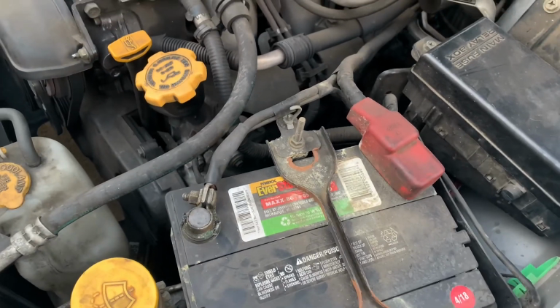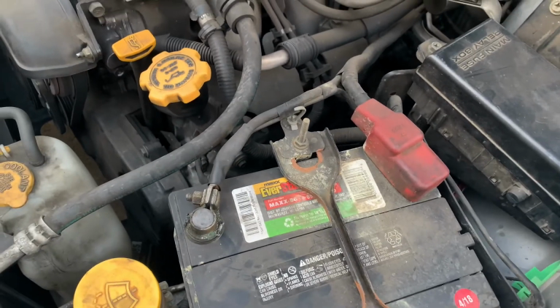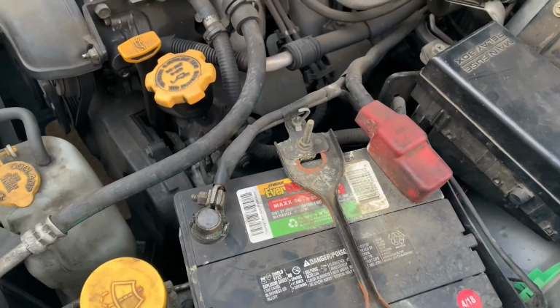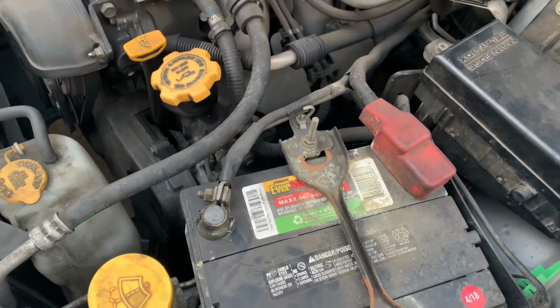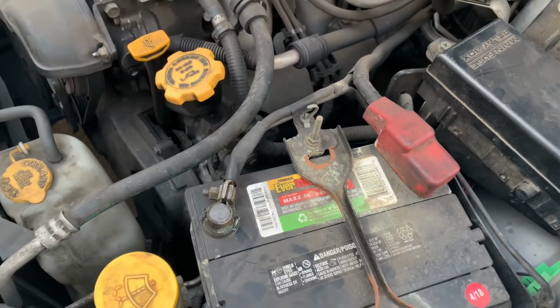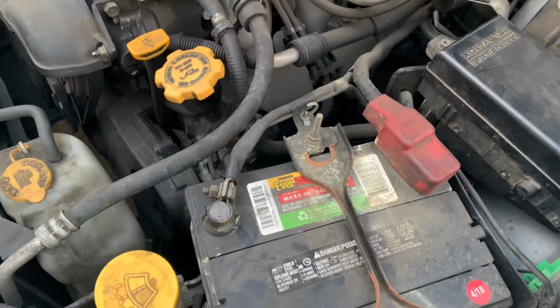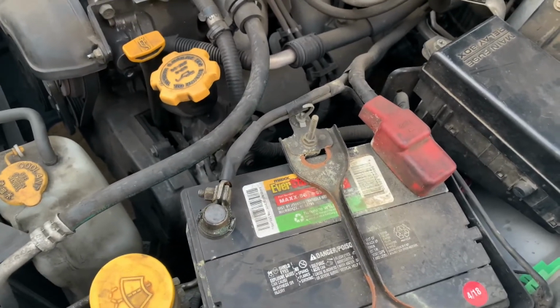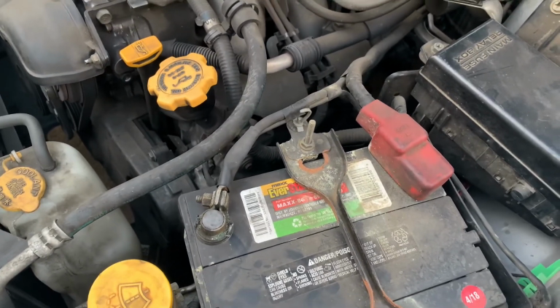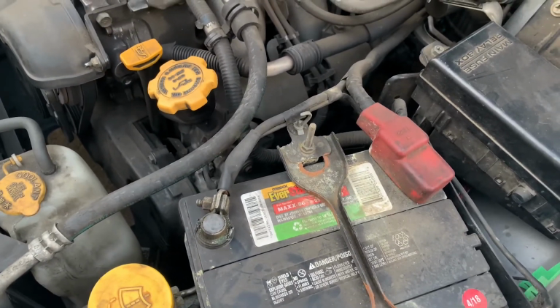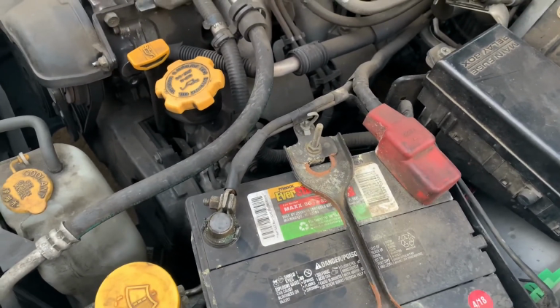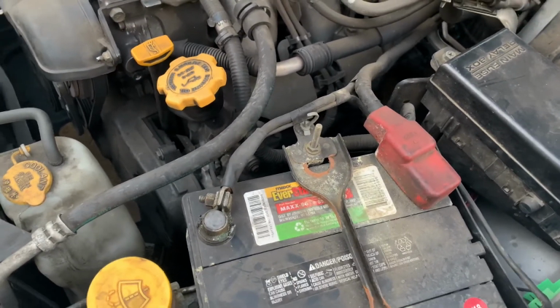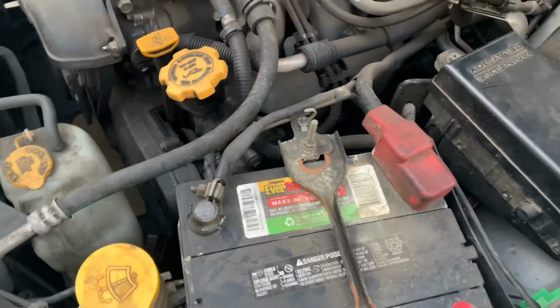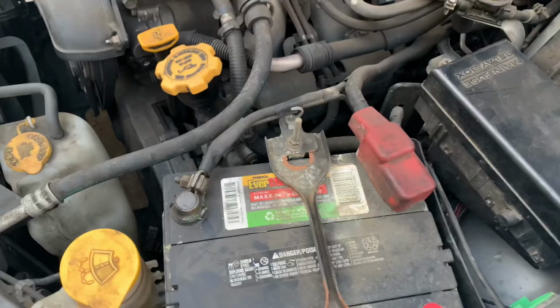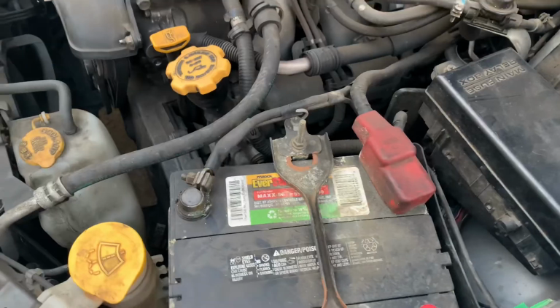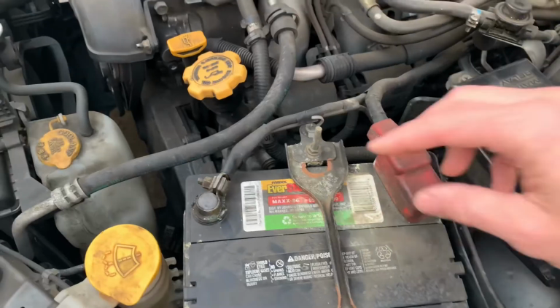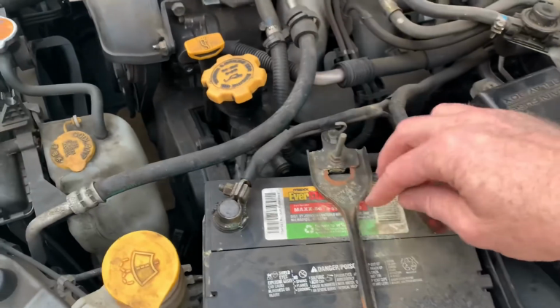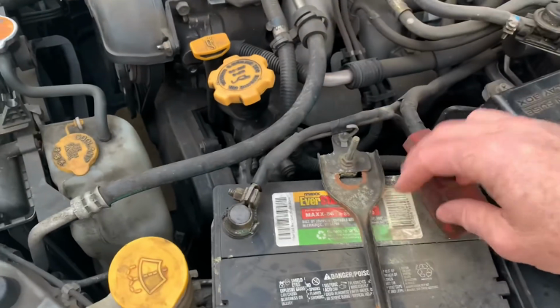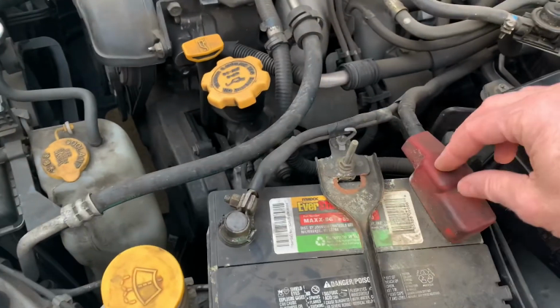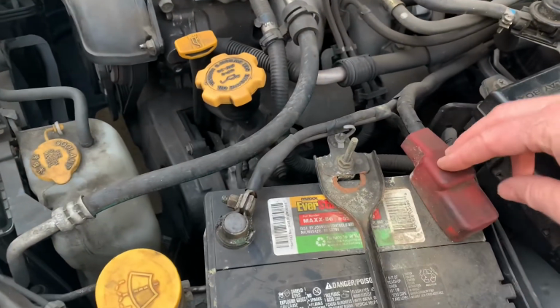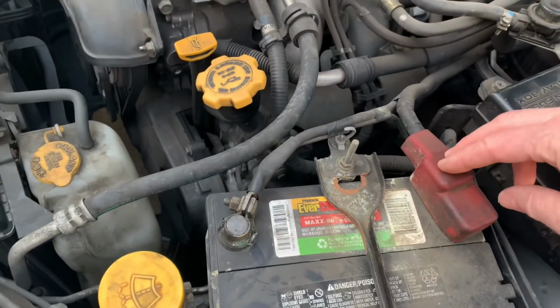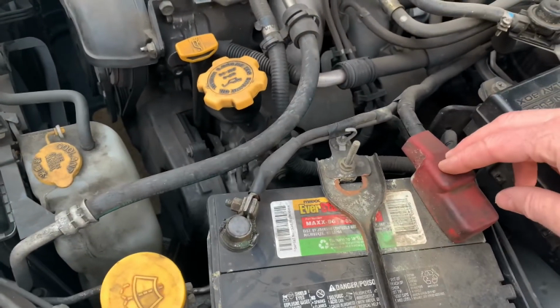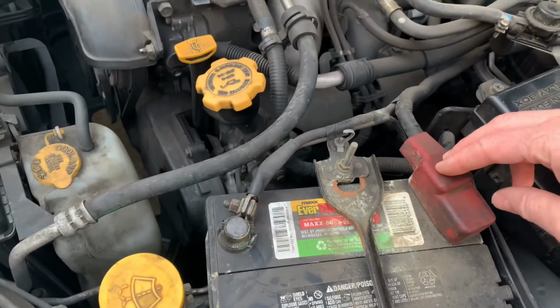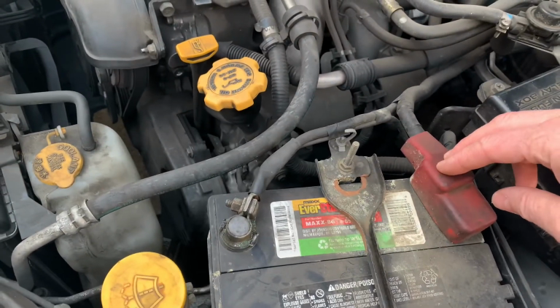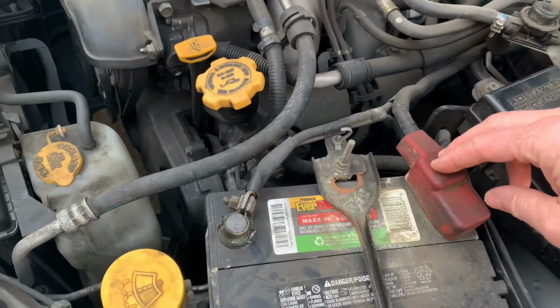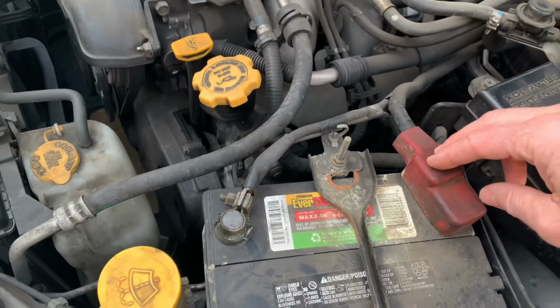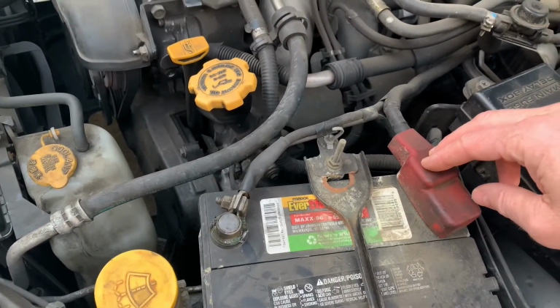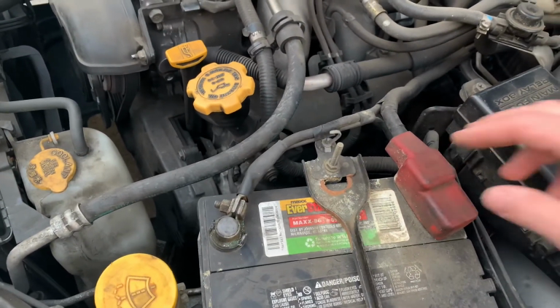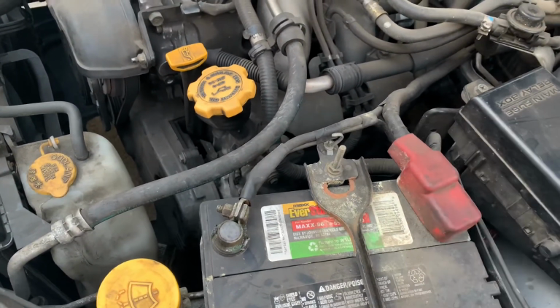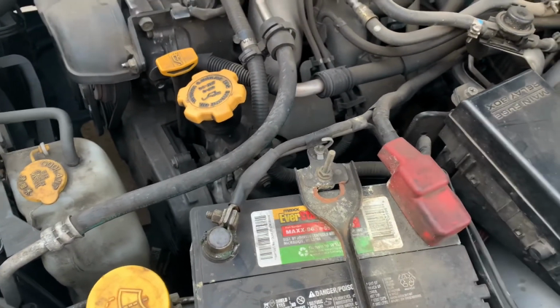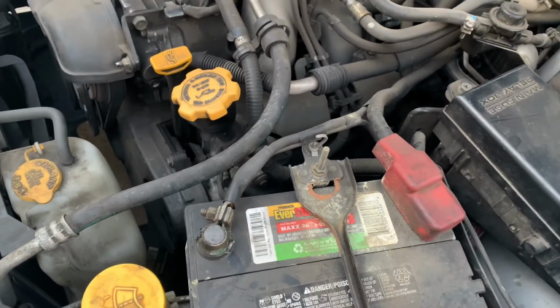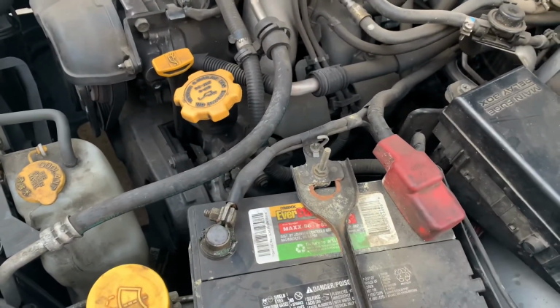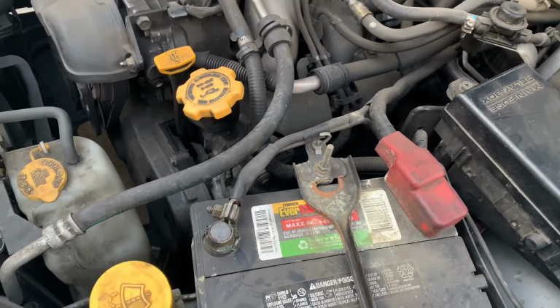It will also cause you to lose your radio stations and your clock will have to be reset, so it's going to reset a bunch of other stuff in your car — anything that doesn't have its own little battery in it. But that will clear your codes.